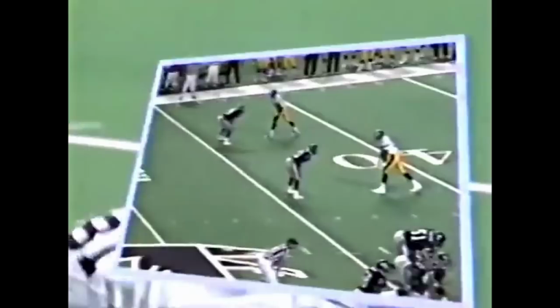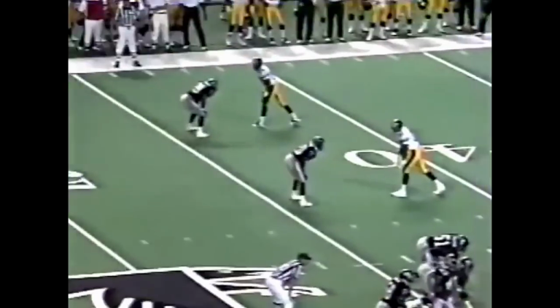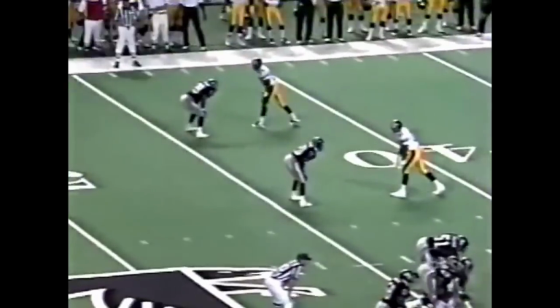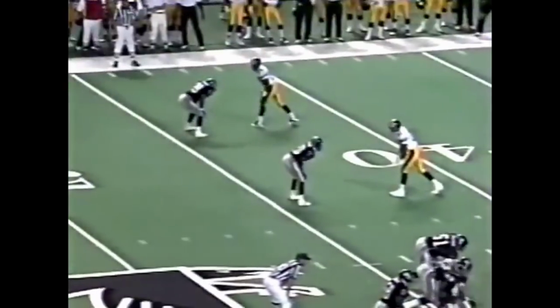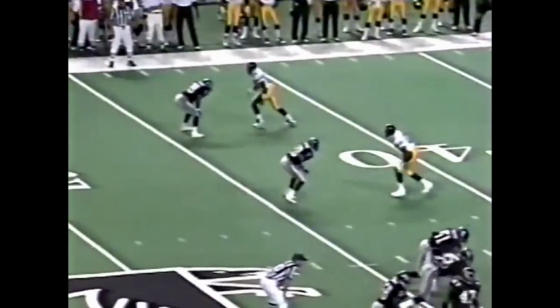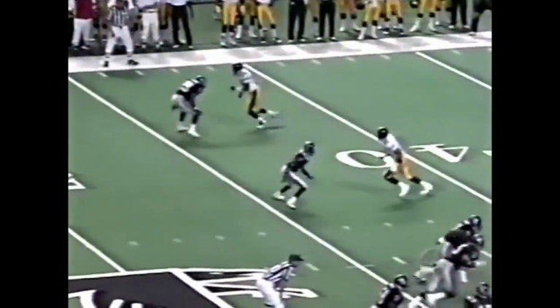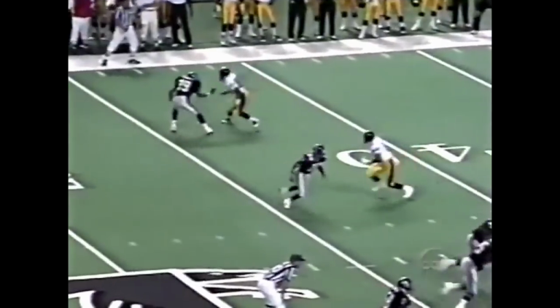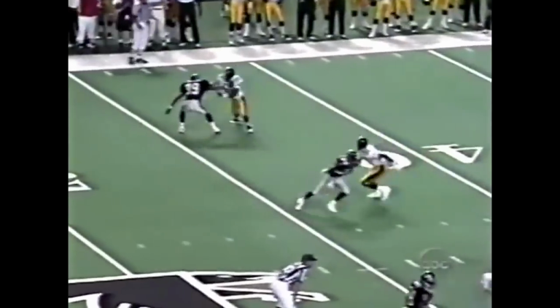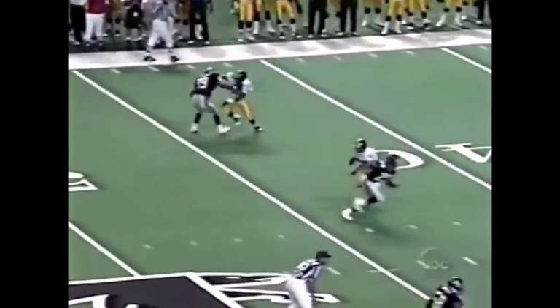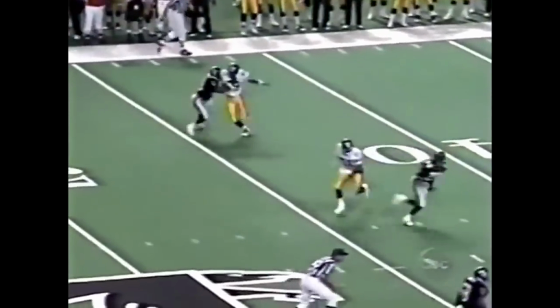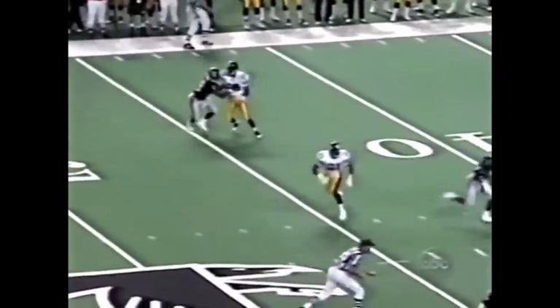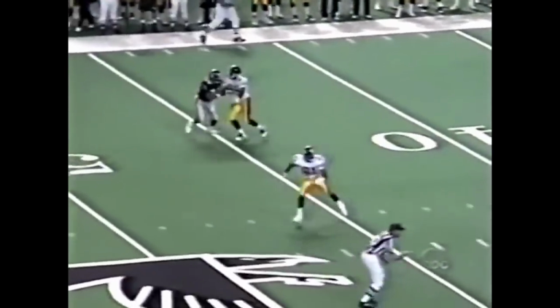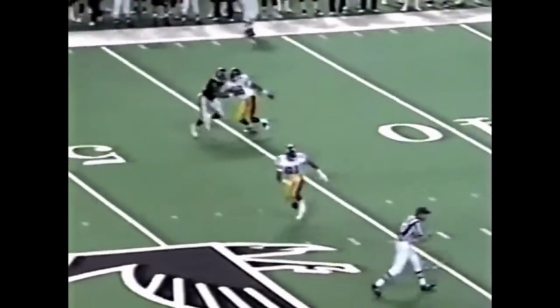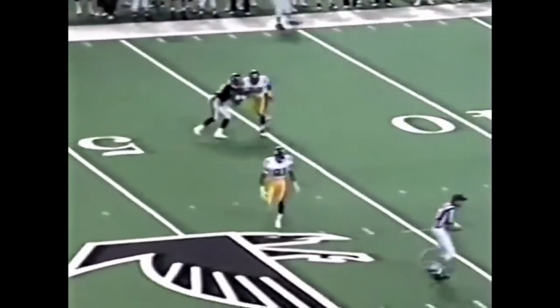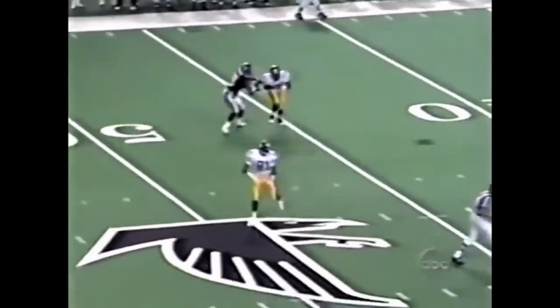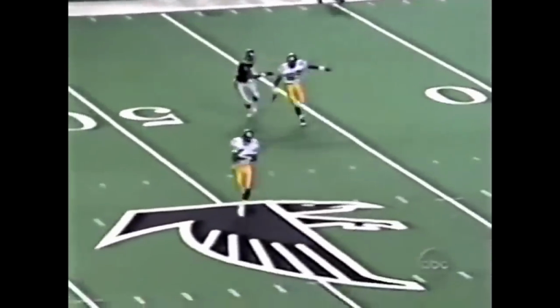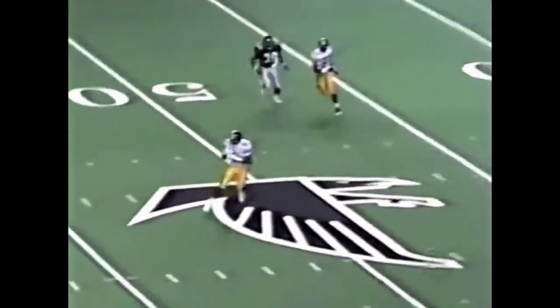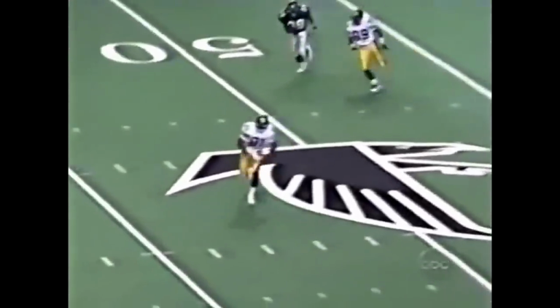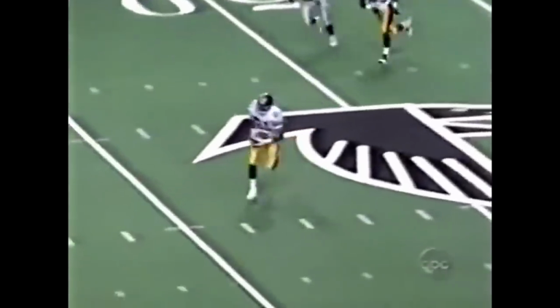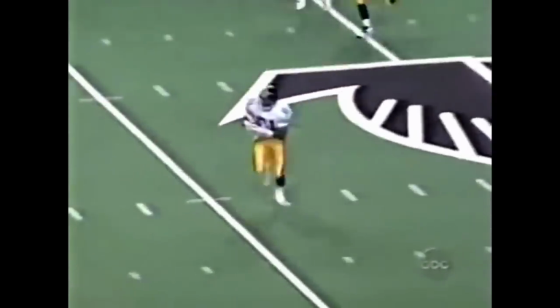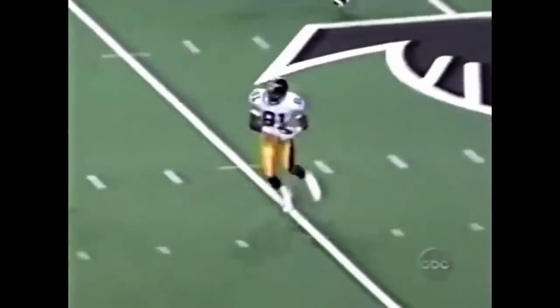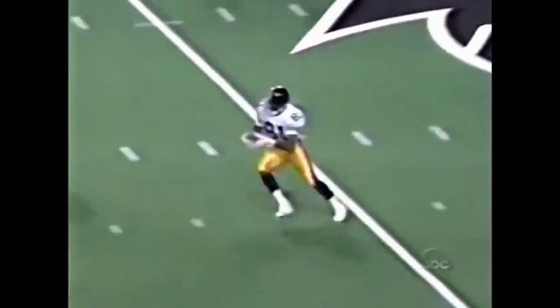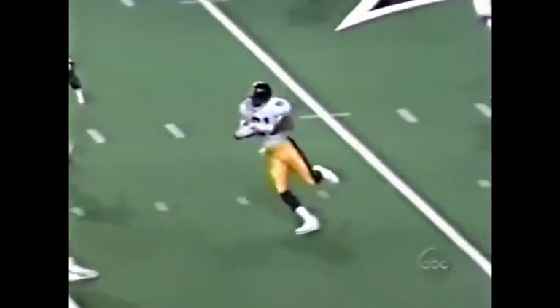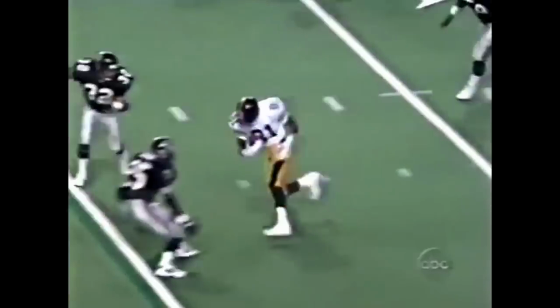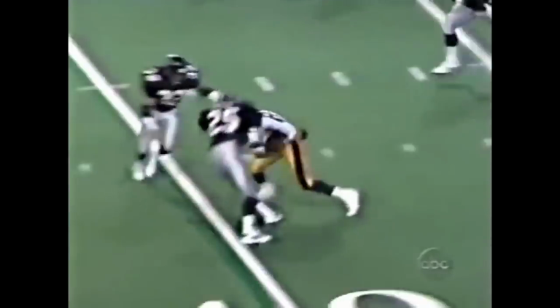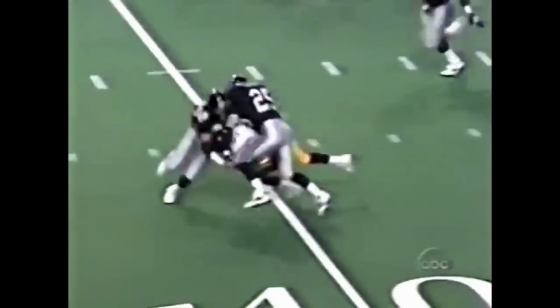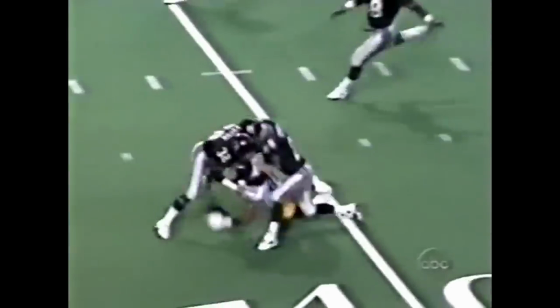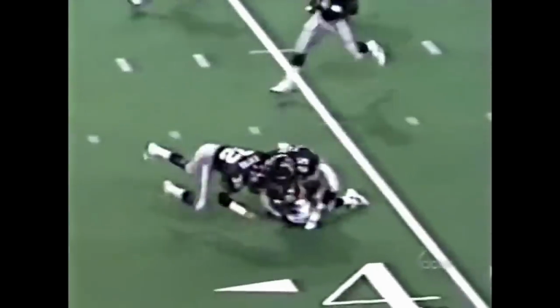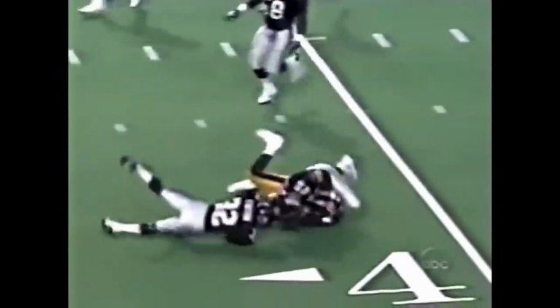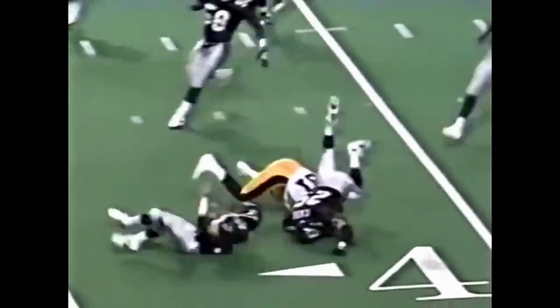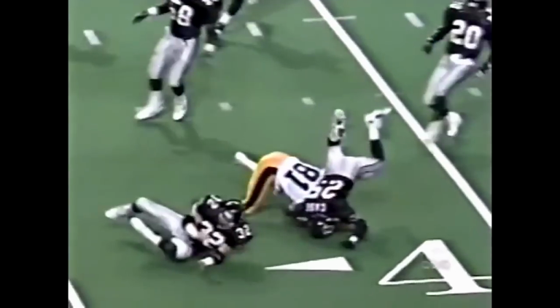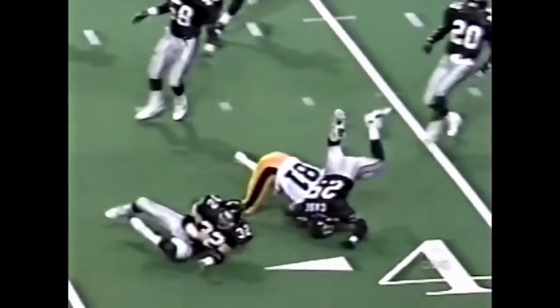For much of last year, Jeff Graham — number 81, top of your screen — would have been covered by you-know-who, Deion Sanders. Taking the tough man, always over on that left side. He was wide open.